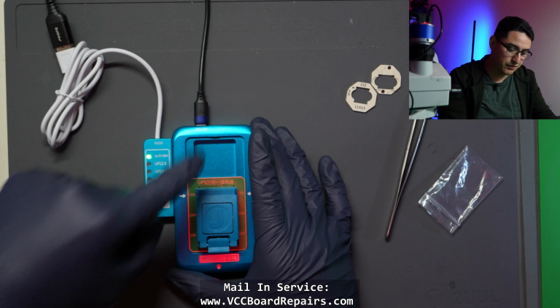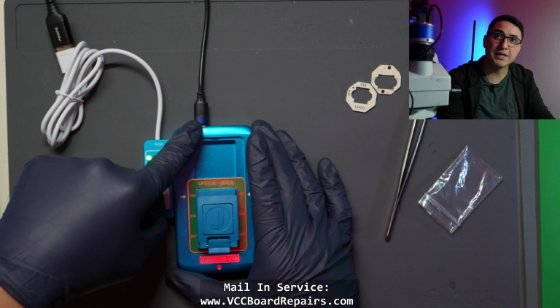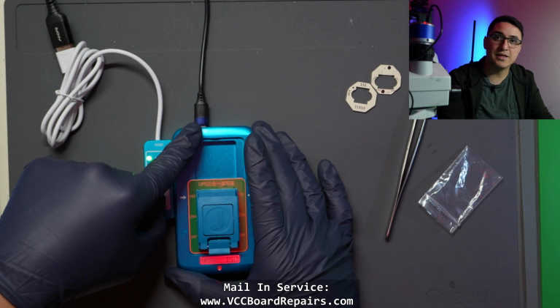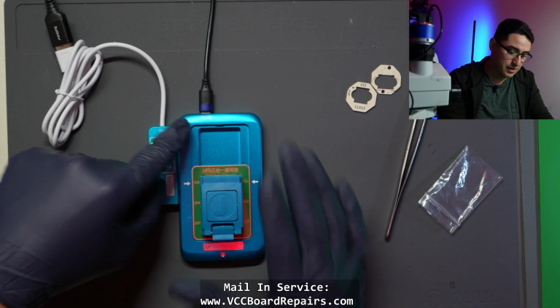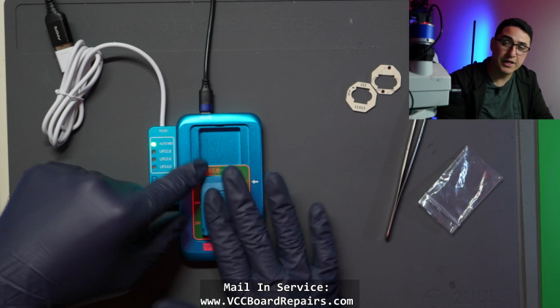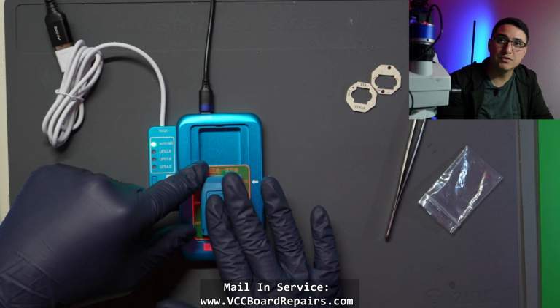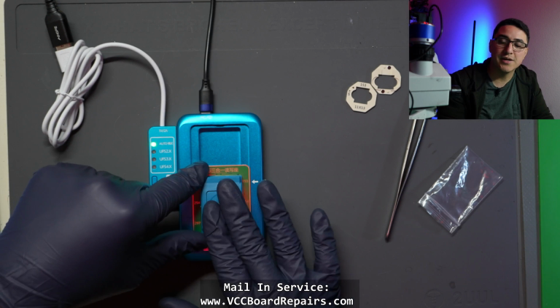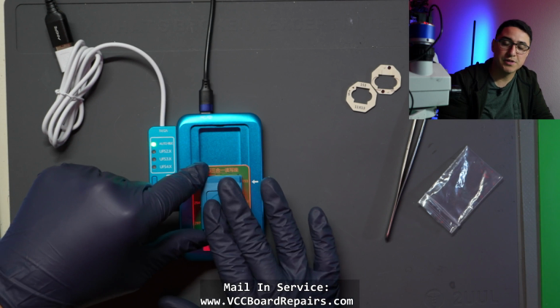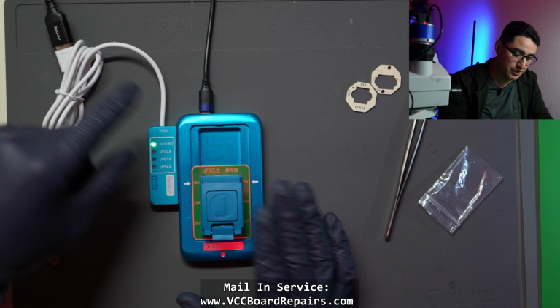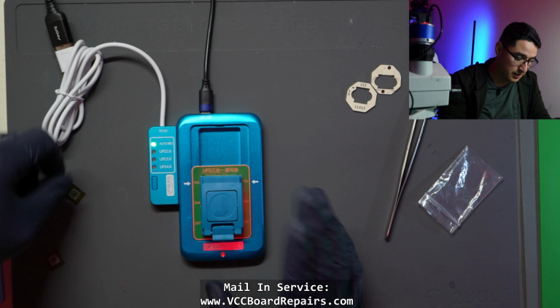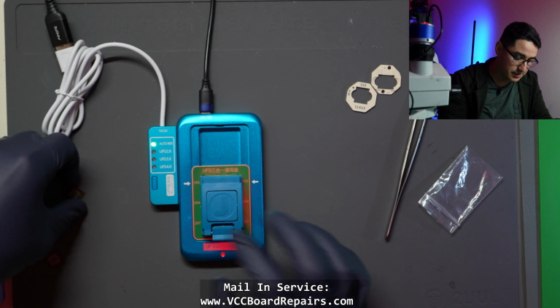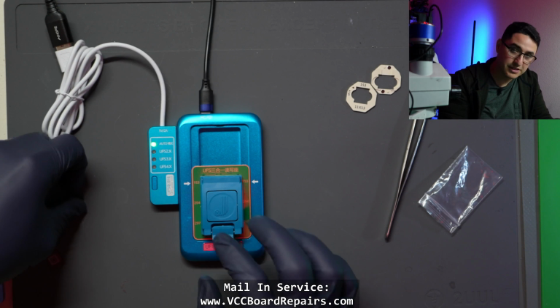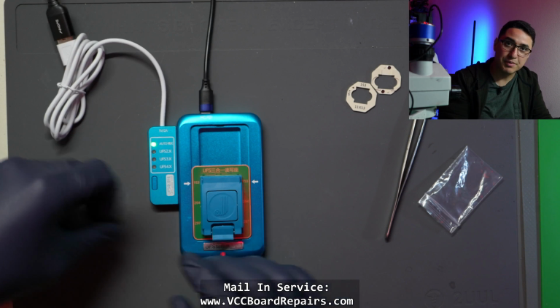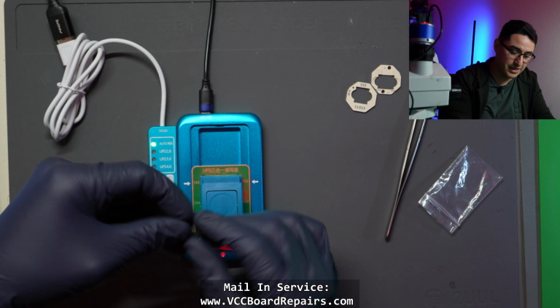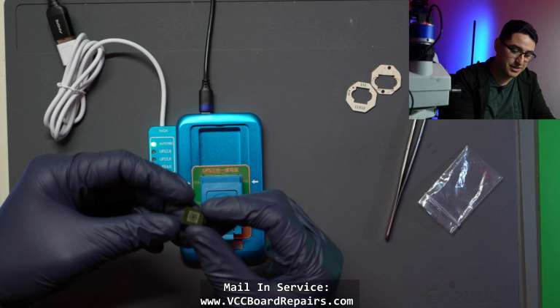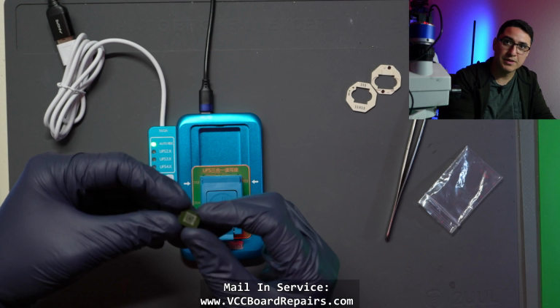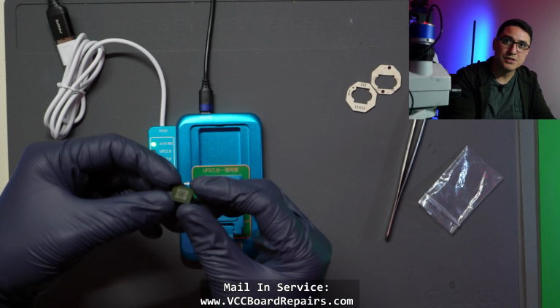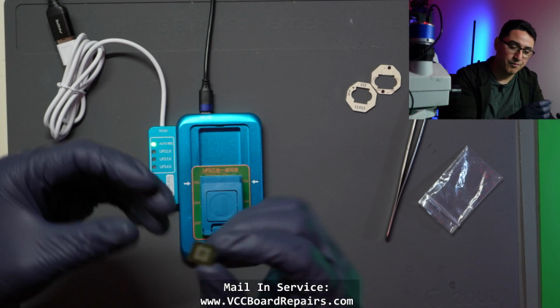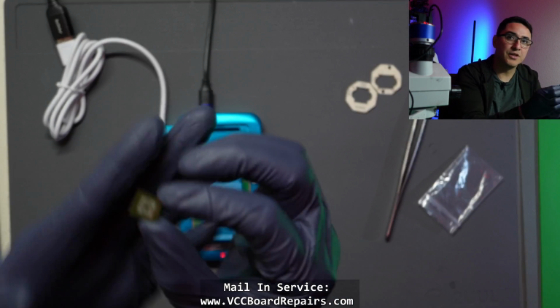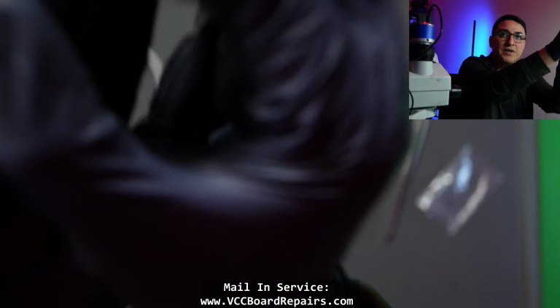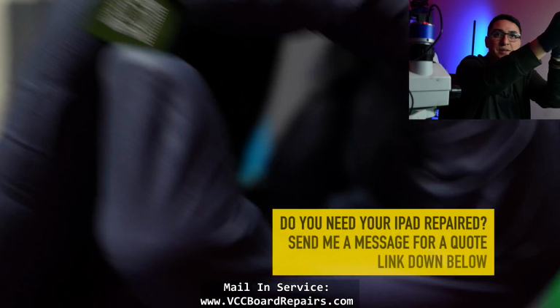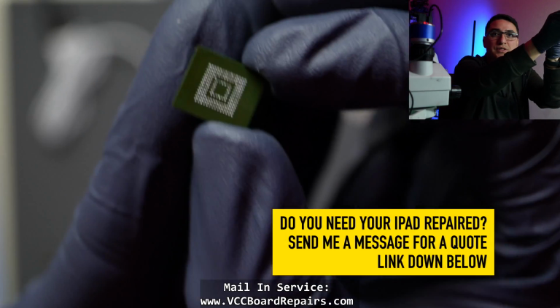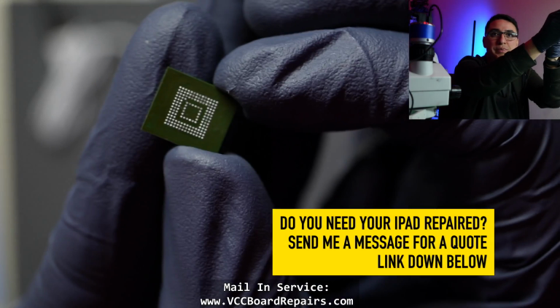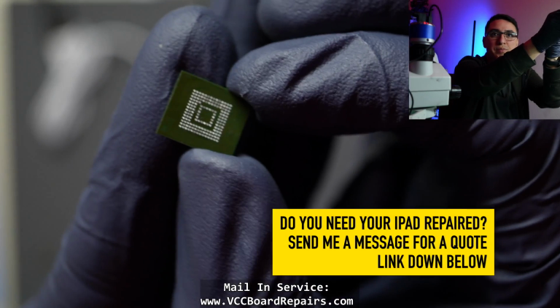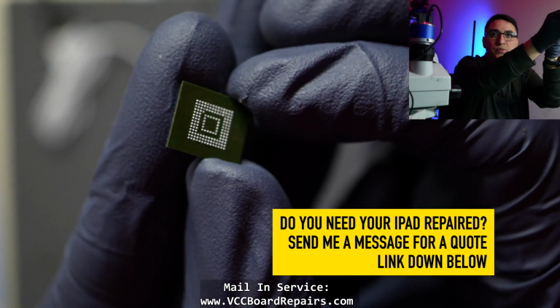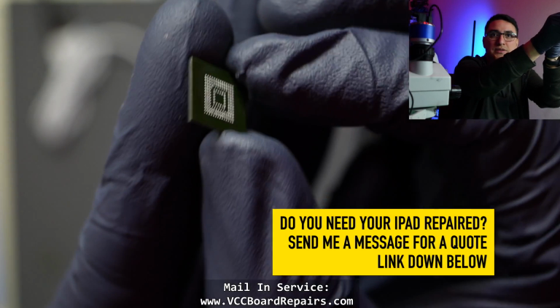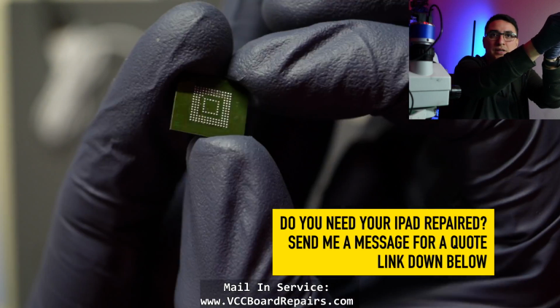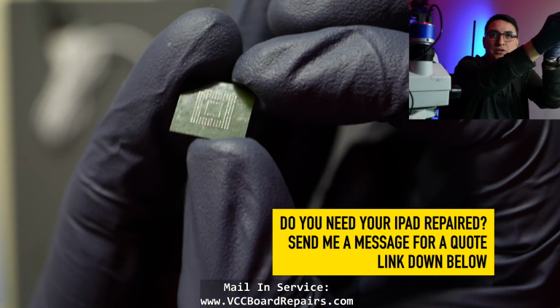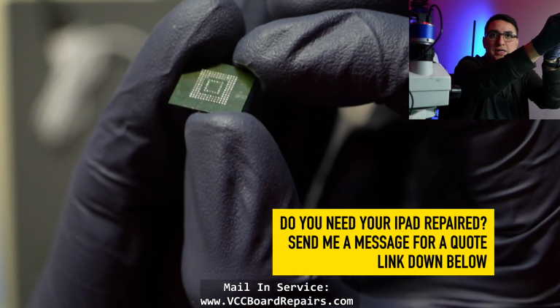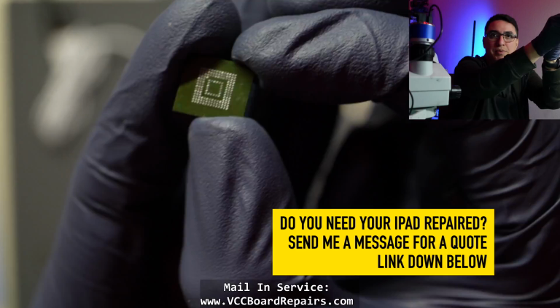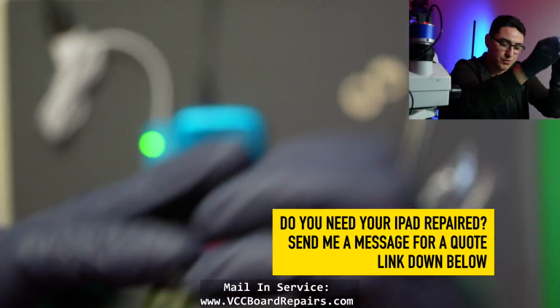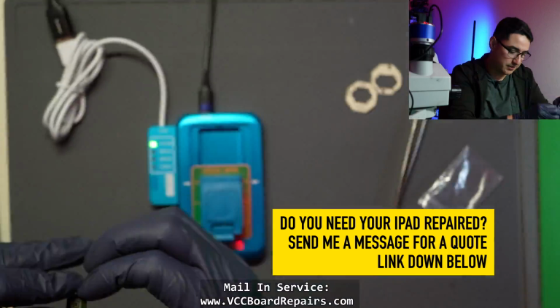Another thing that threw me off is when you first plug it in, you will get no chime from the computer — that's not until you plug in a chip. The UFS chip should be reballed as well, so I'll show you that process right now.